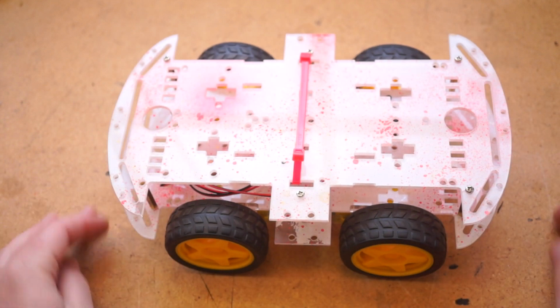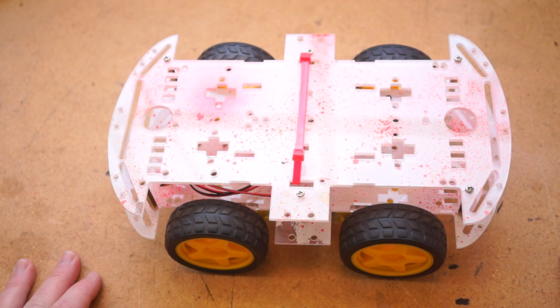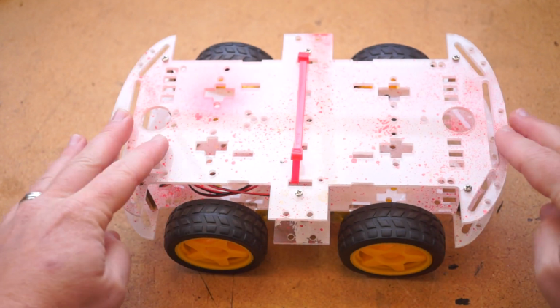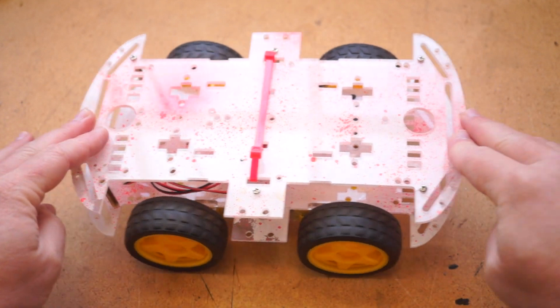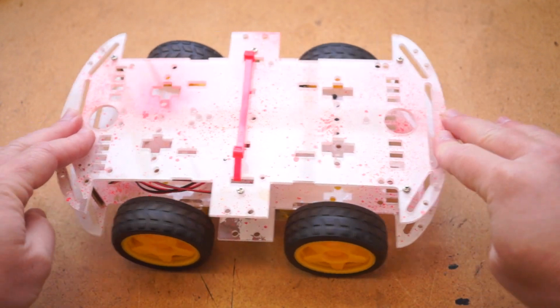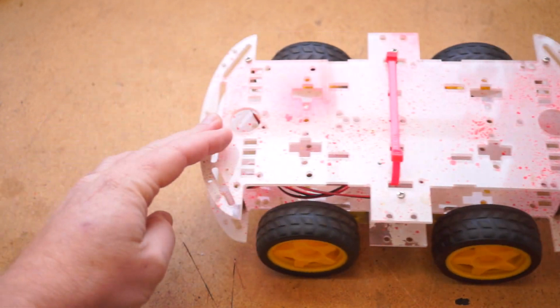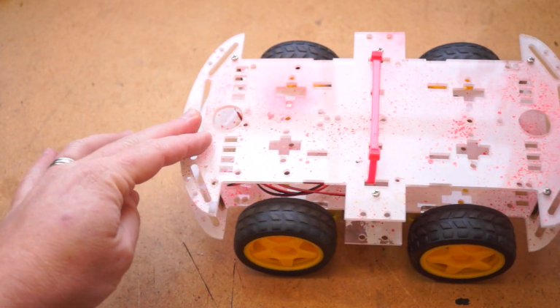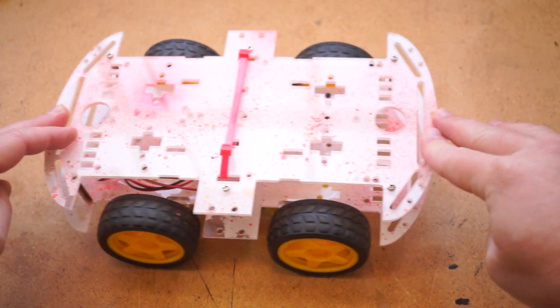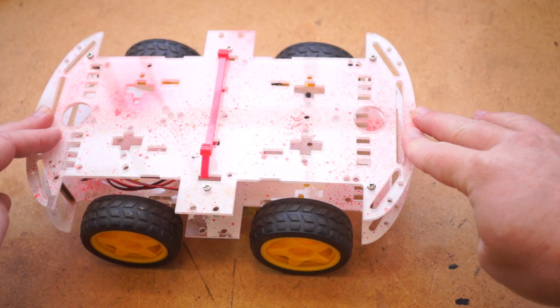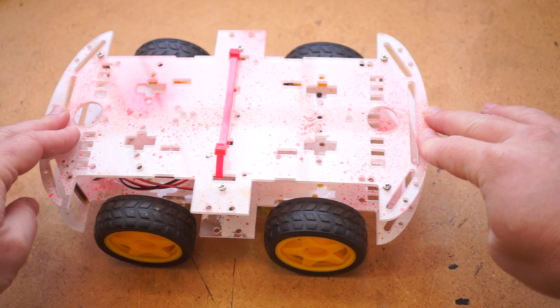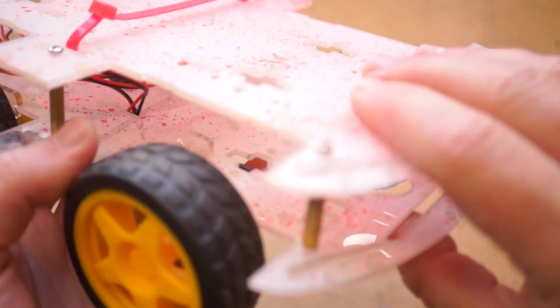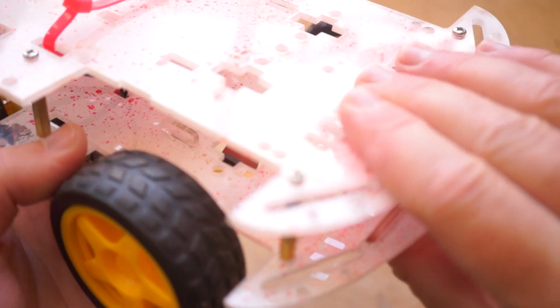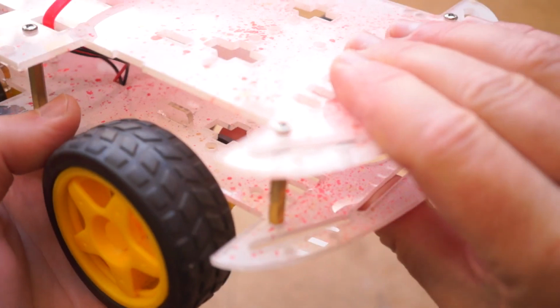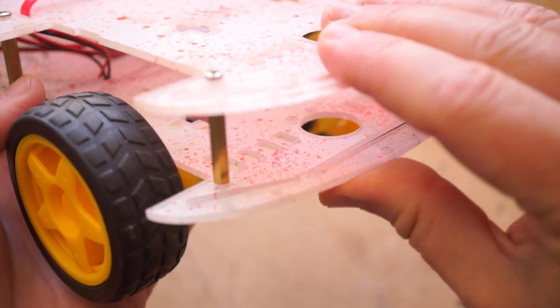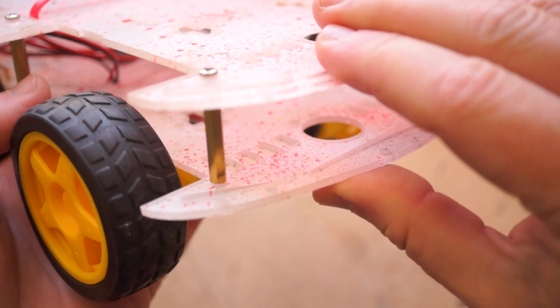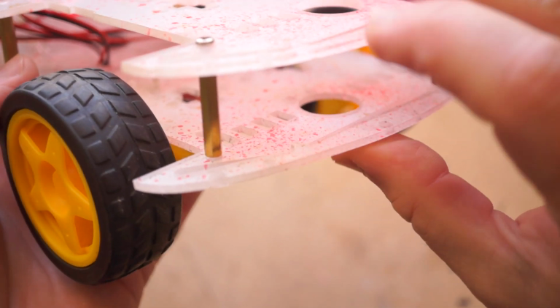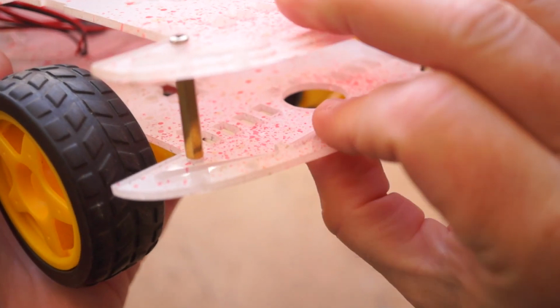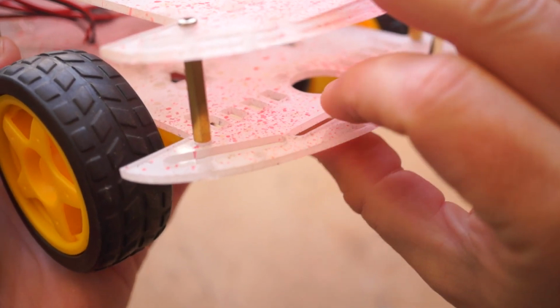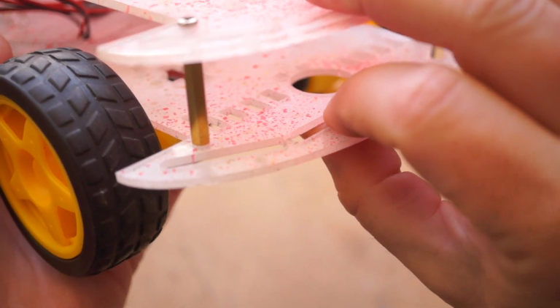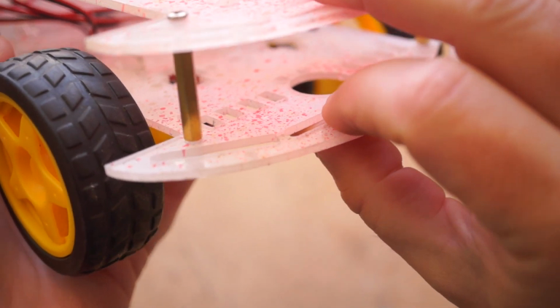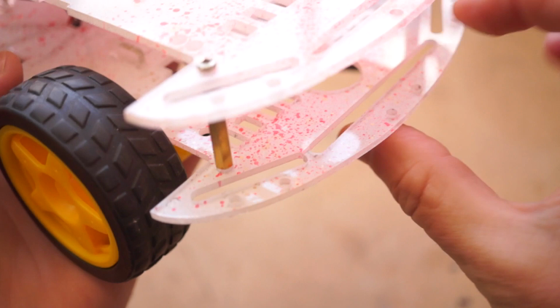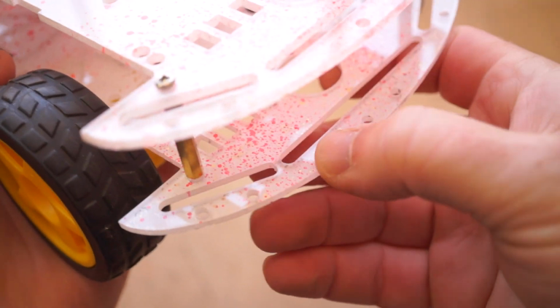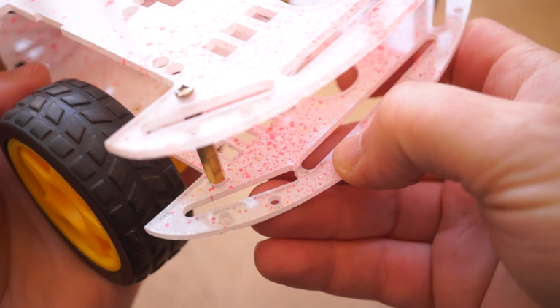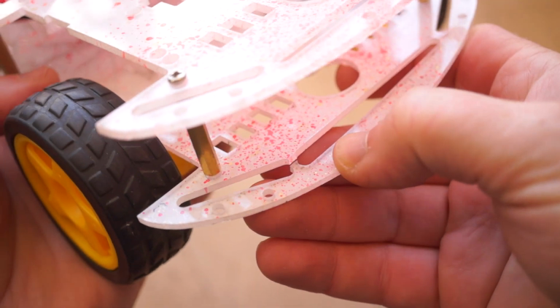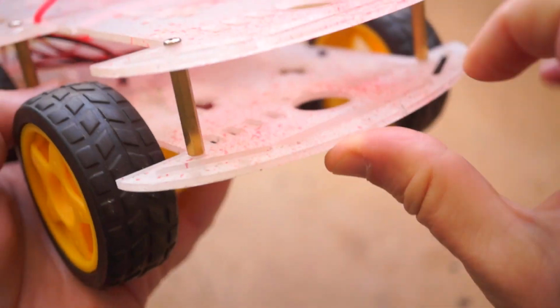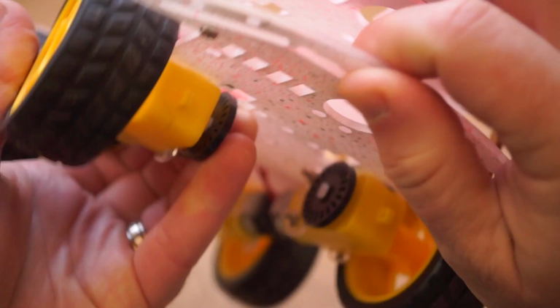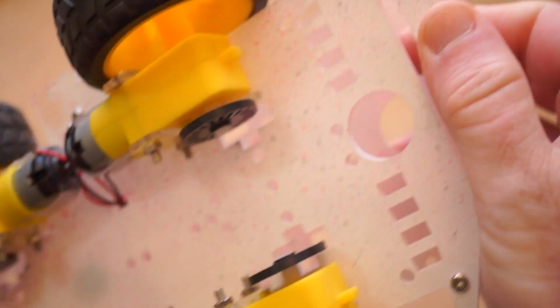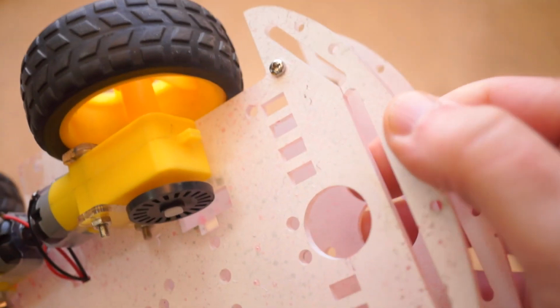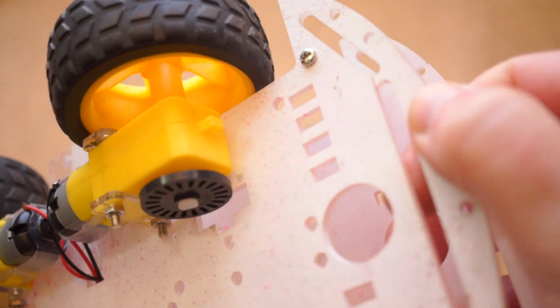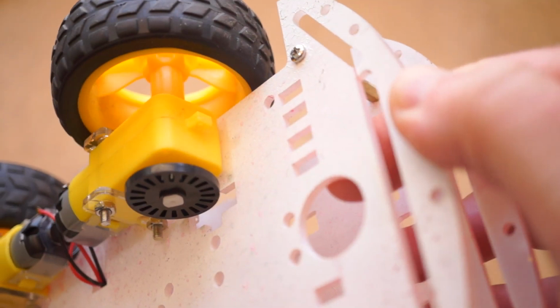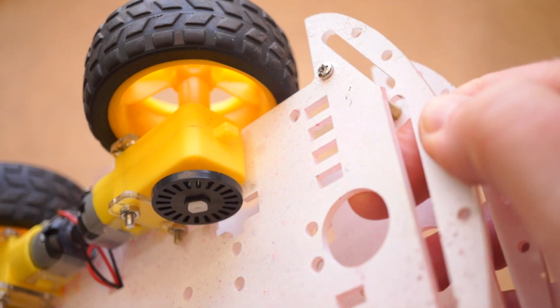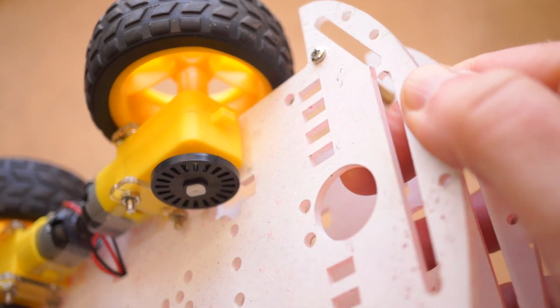I run into these all the time at maker fairs running some student robotics project. They get the job done, but they are light duty. They definitely couldn't hold up to getting stepped on or dropped off a table. But at $16 you can treat it more like a t-shirt than a robot.